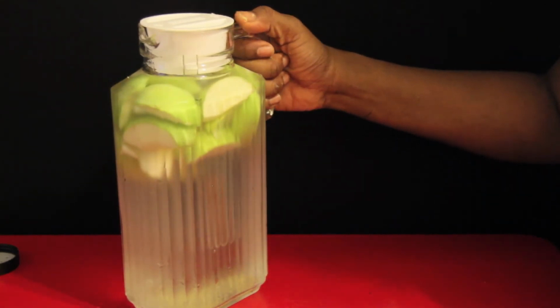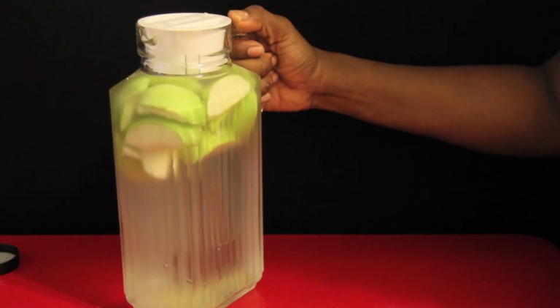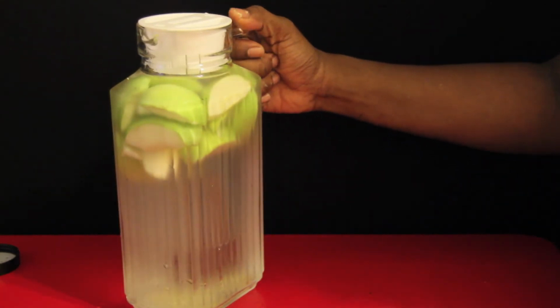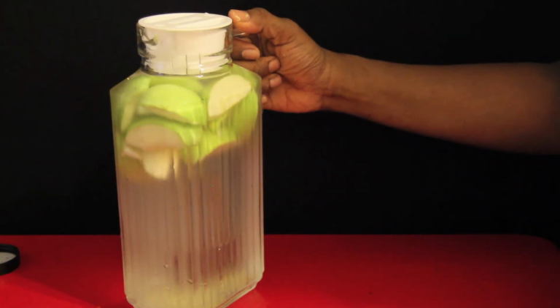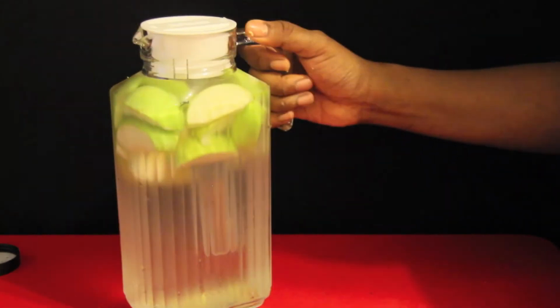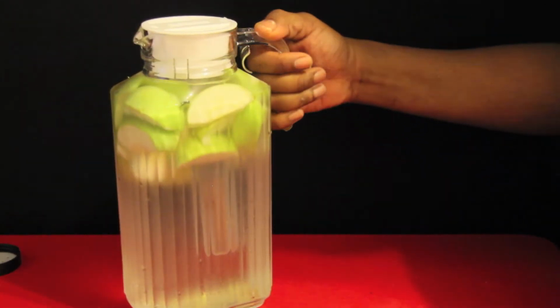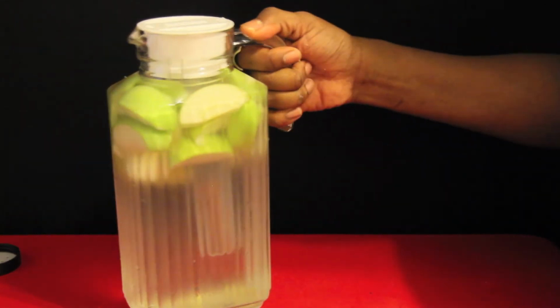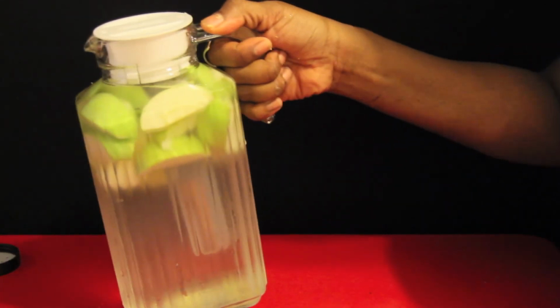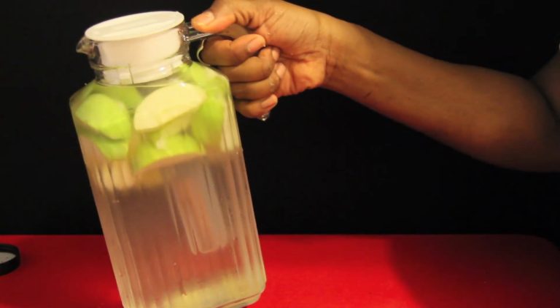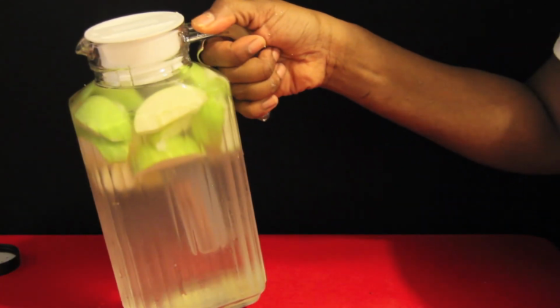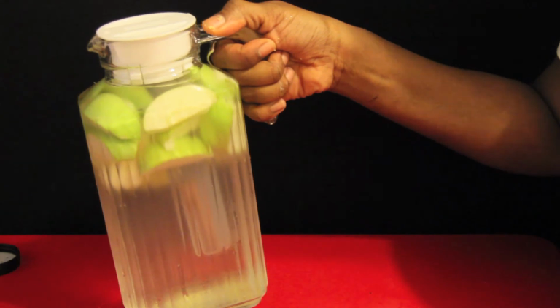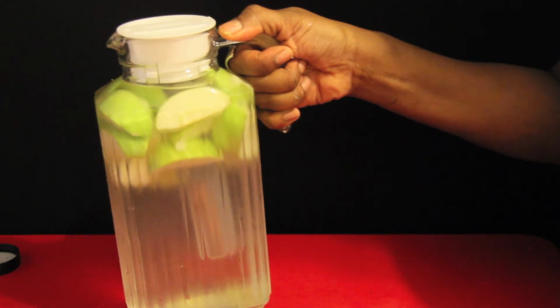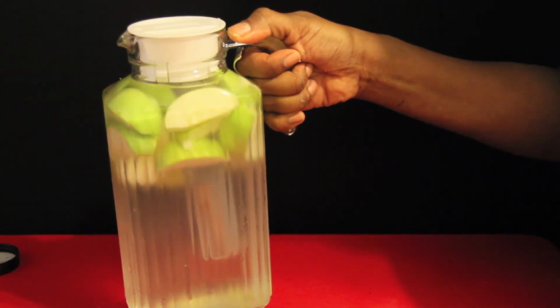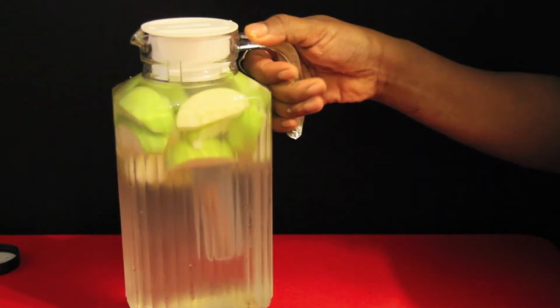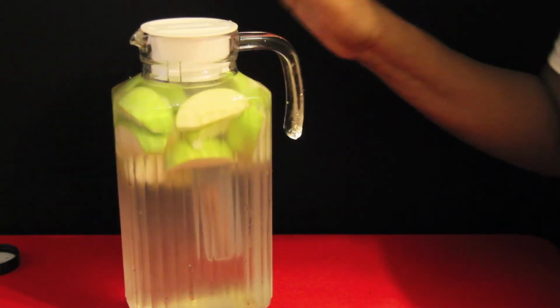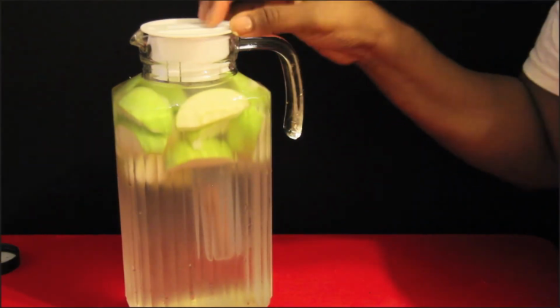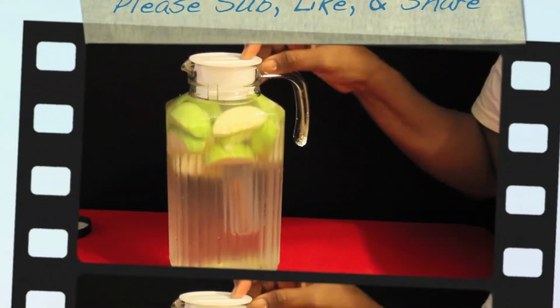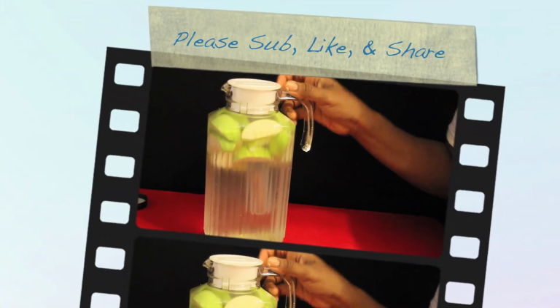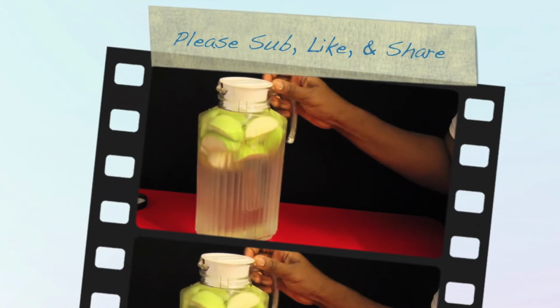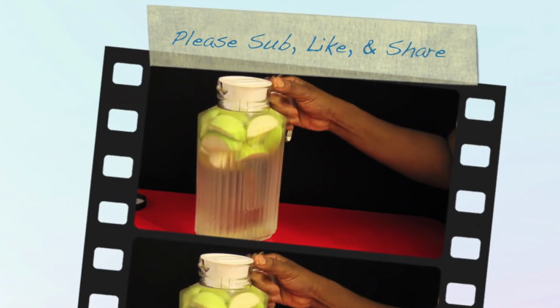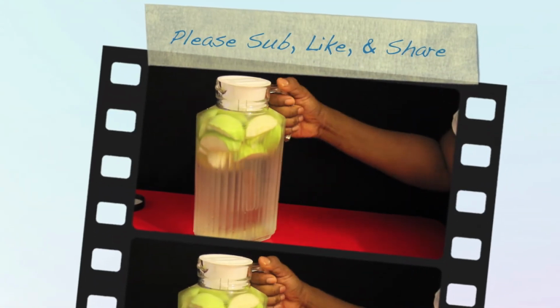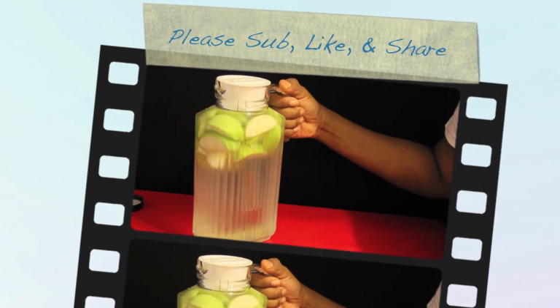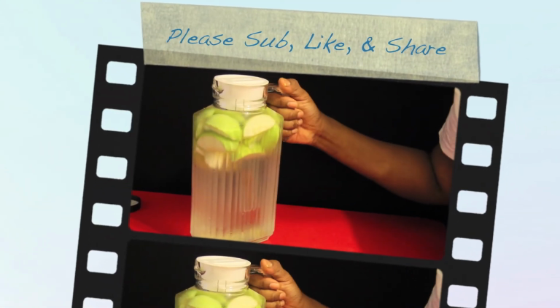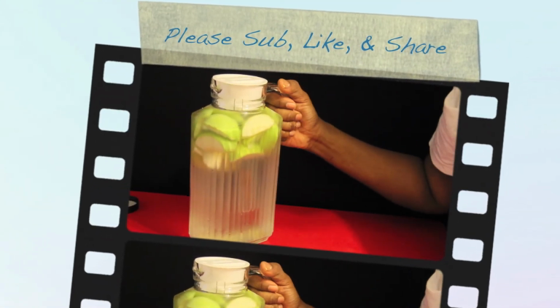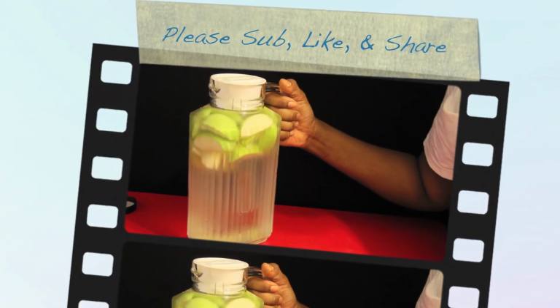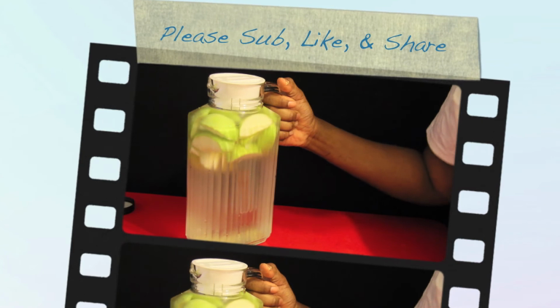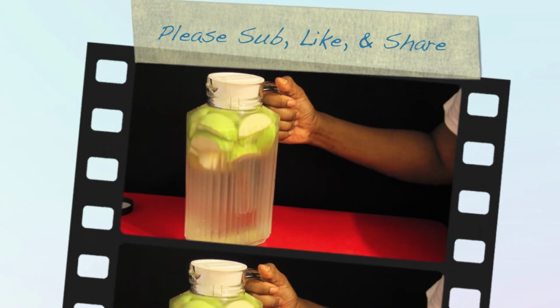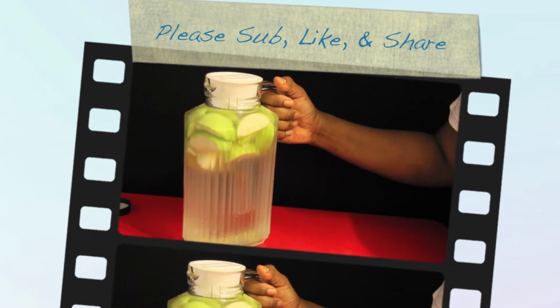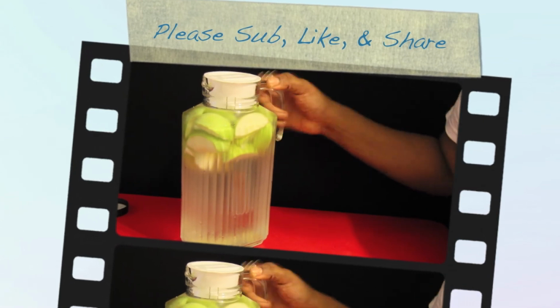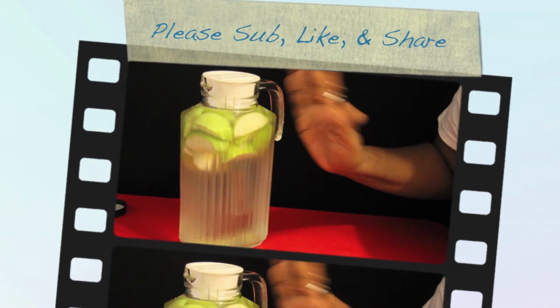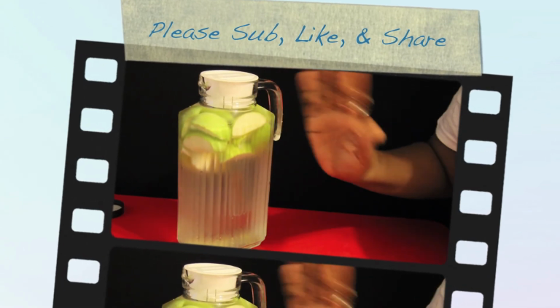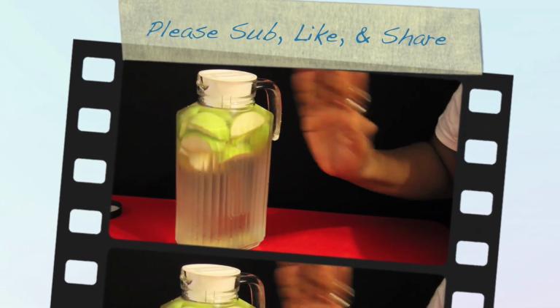And that's about it. Check out my other detox posts — I have a special drink that was made specifically for this detox. Until my next post, Gadget Trish is out. Bye.